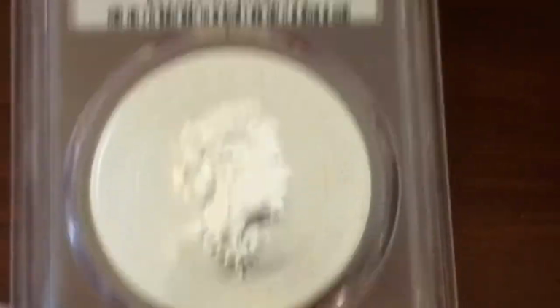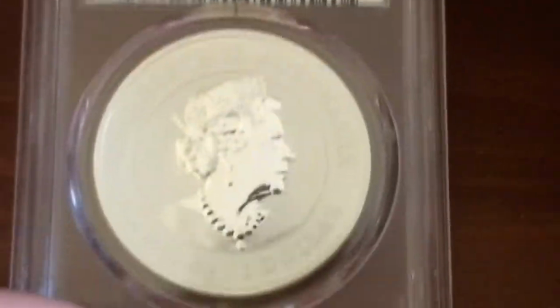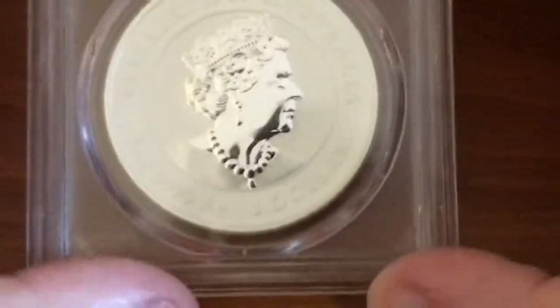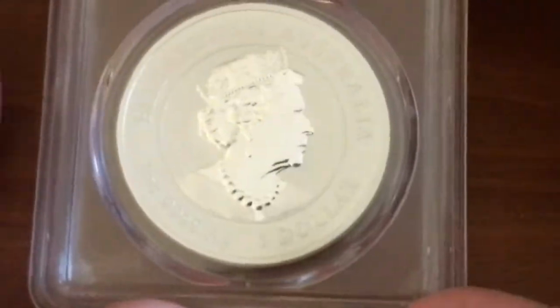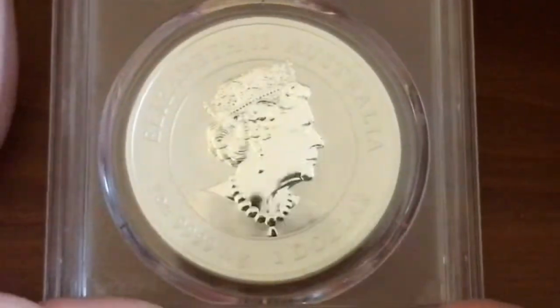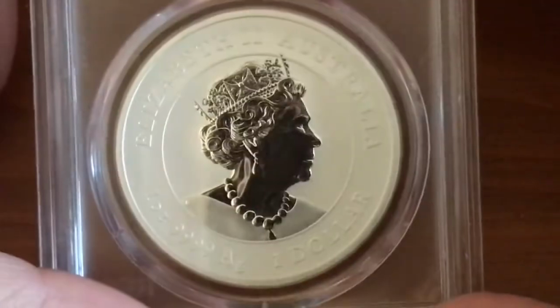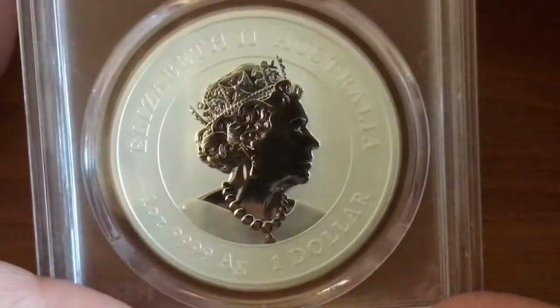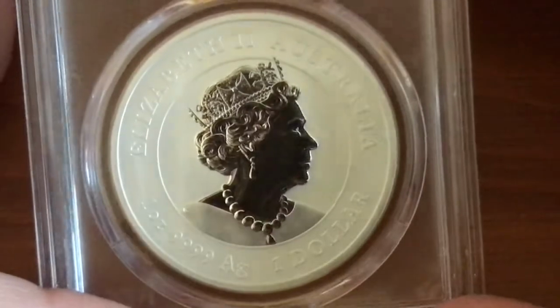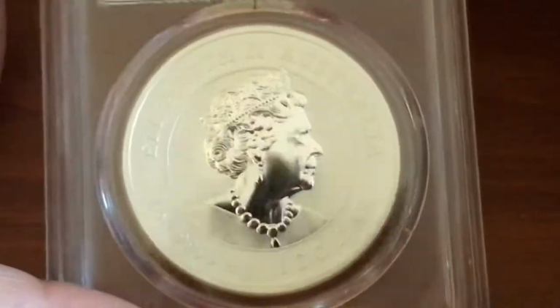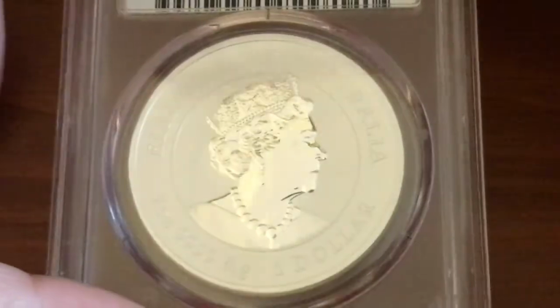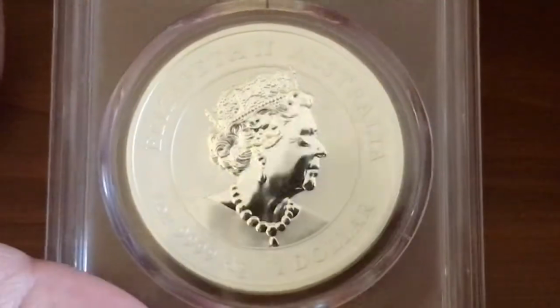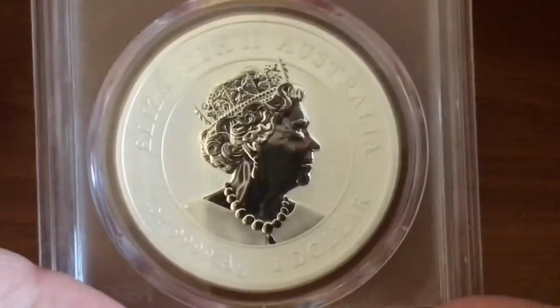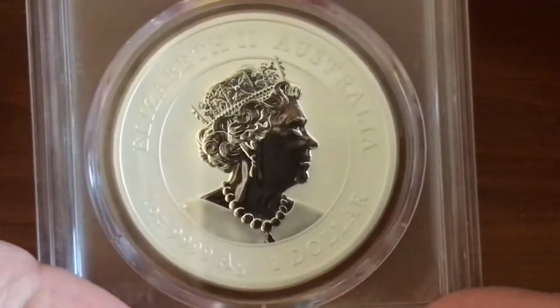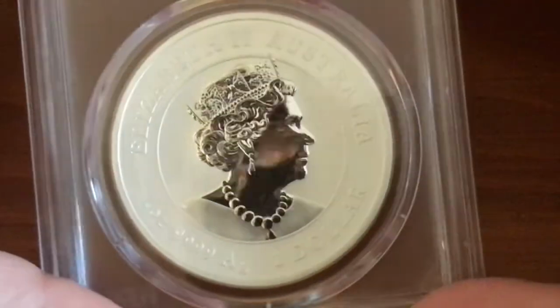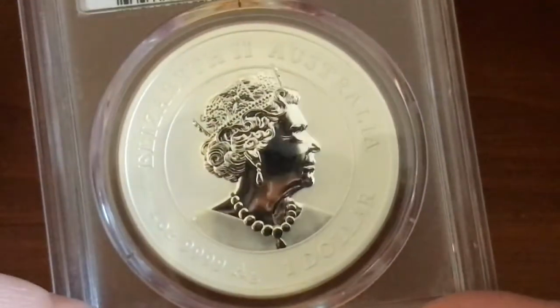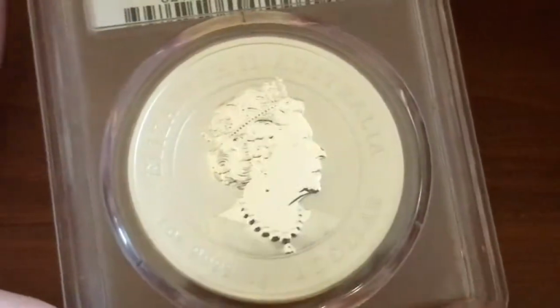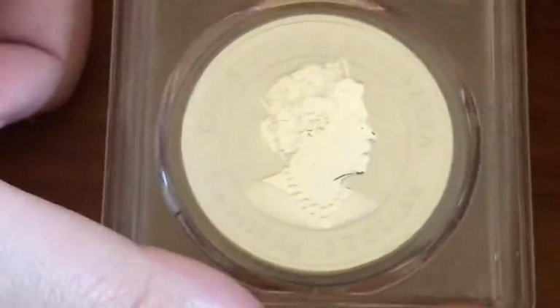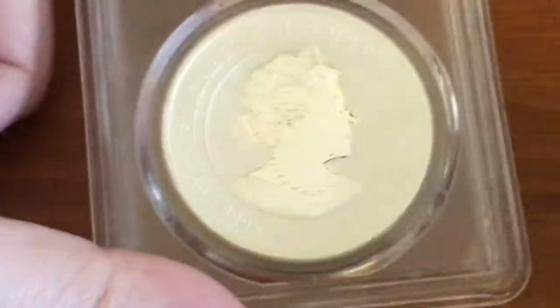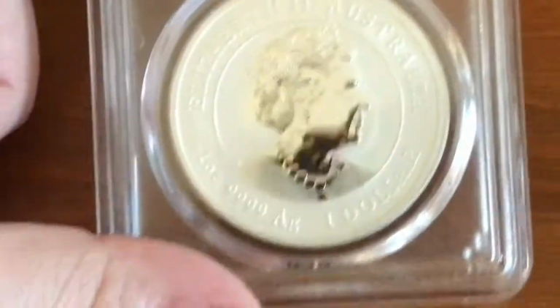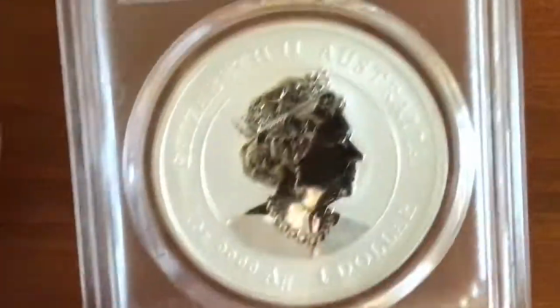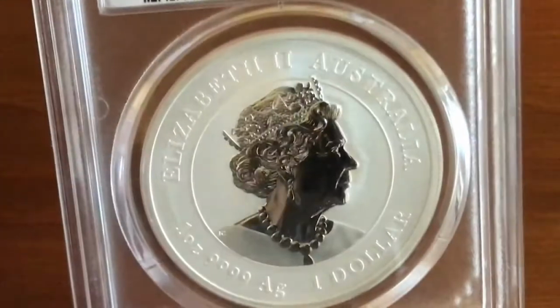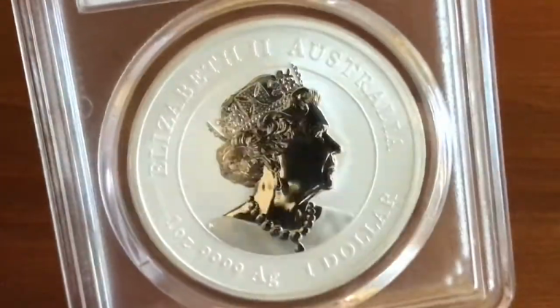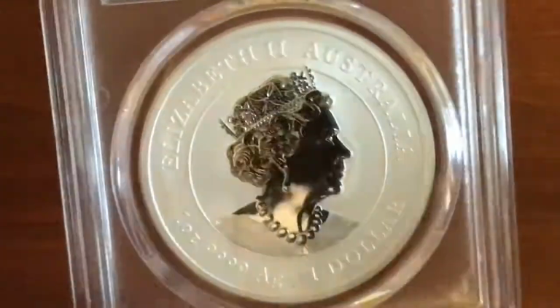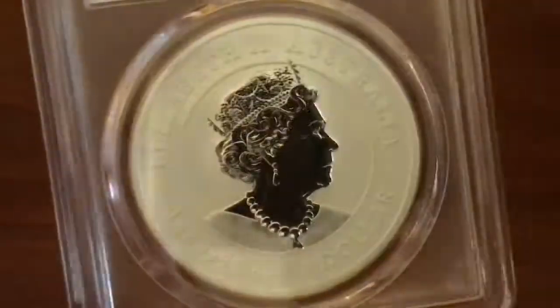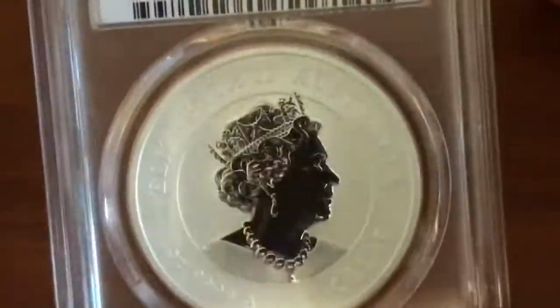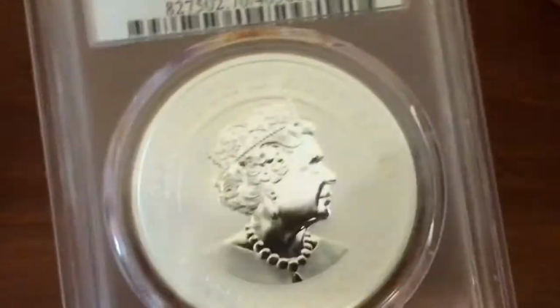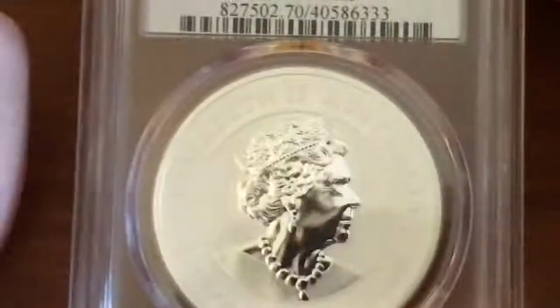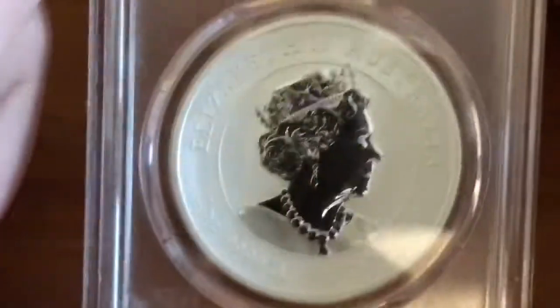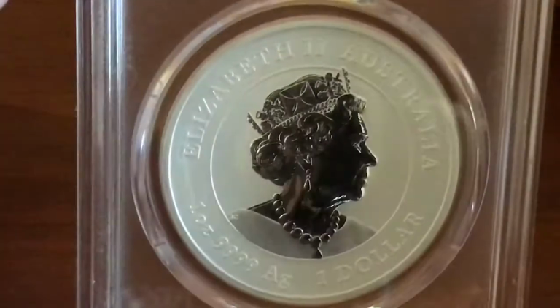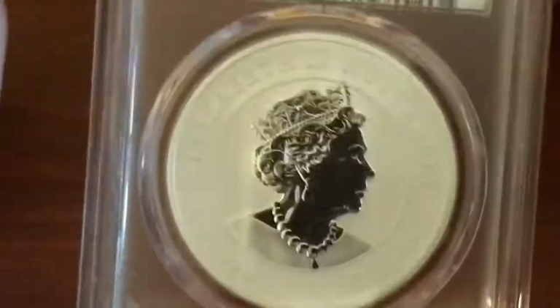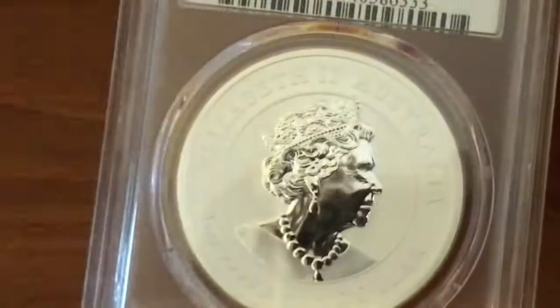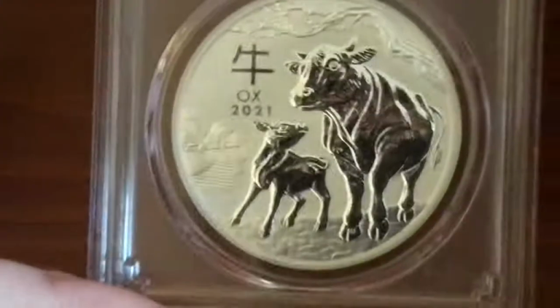On the other side we have Queen Elizabeth II. You know, this is just a classic. Not too much to this, of course. I mean, it's still not a bad design. Still like it. Really nice.